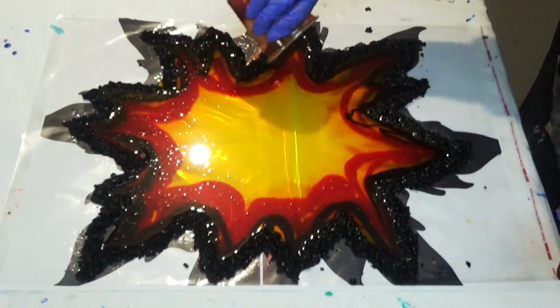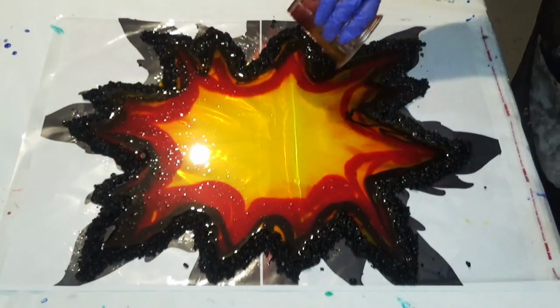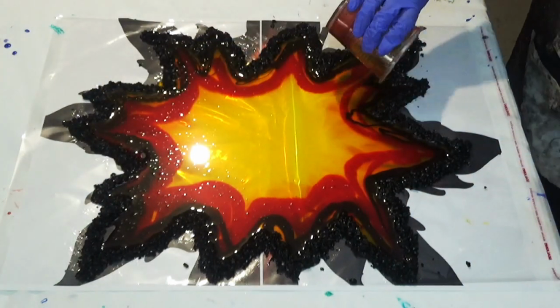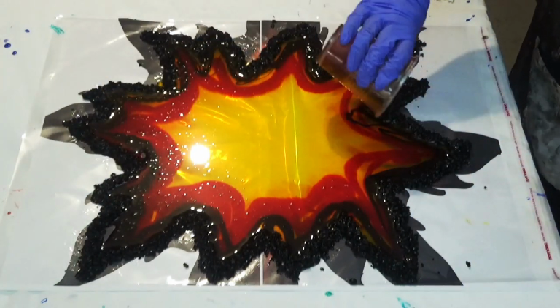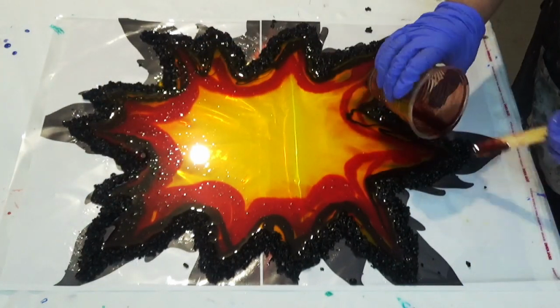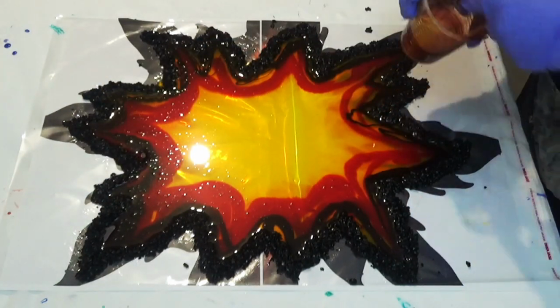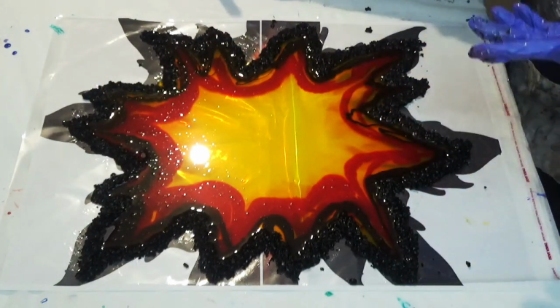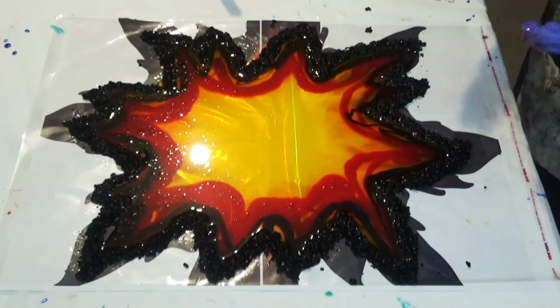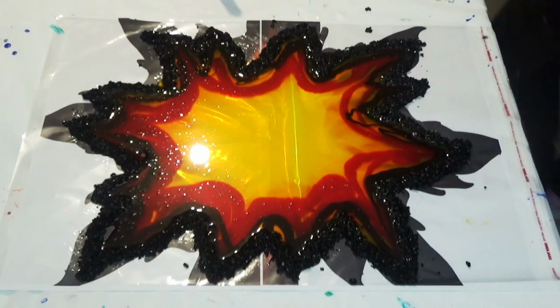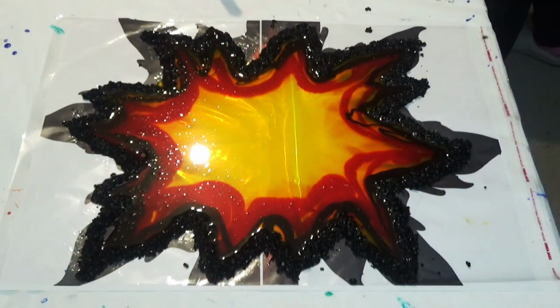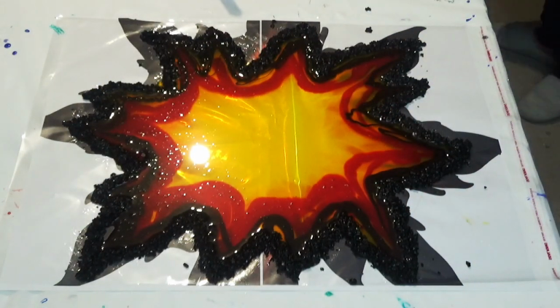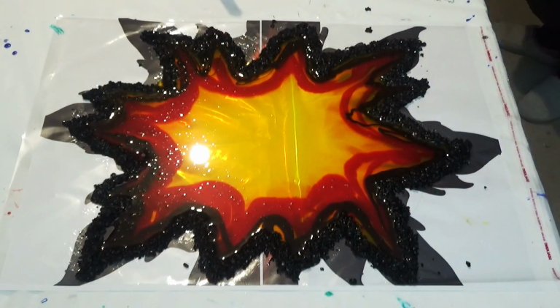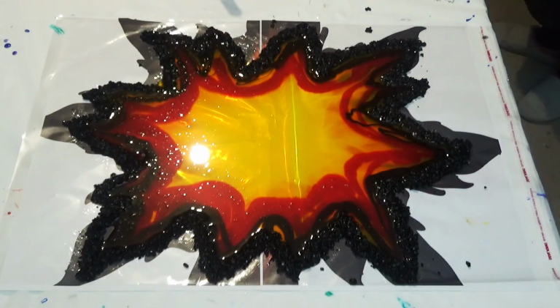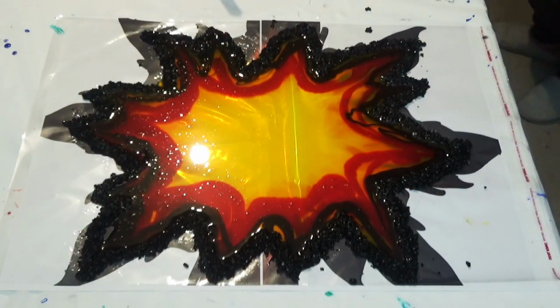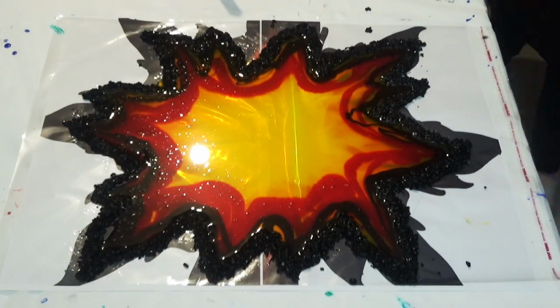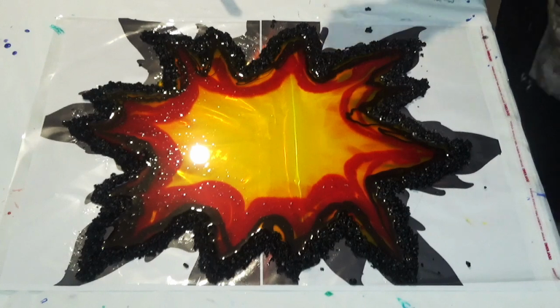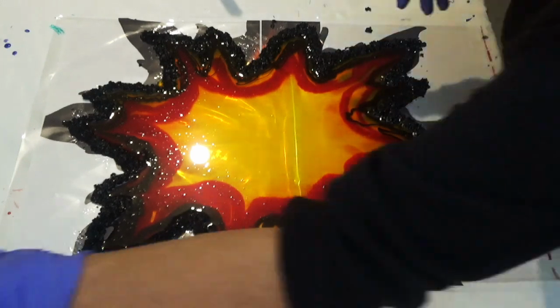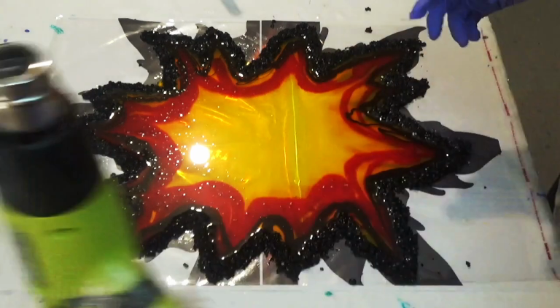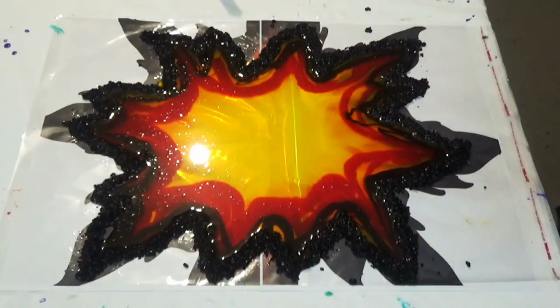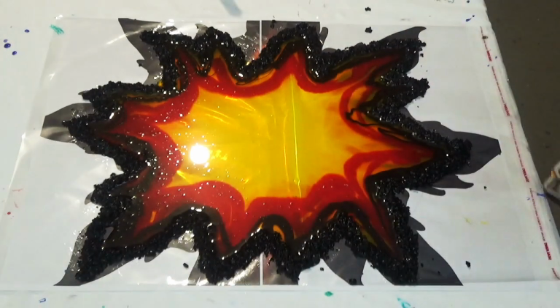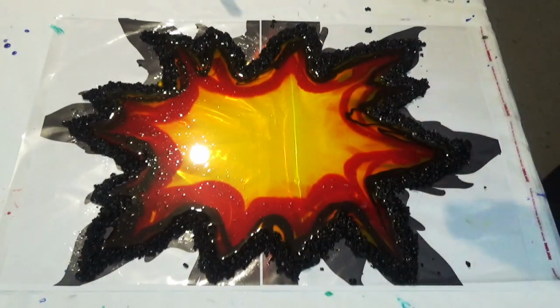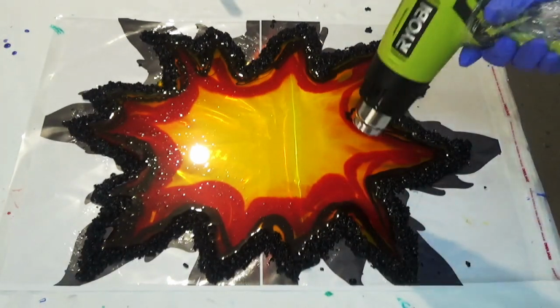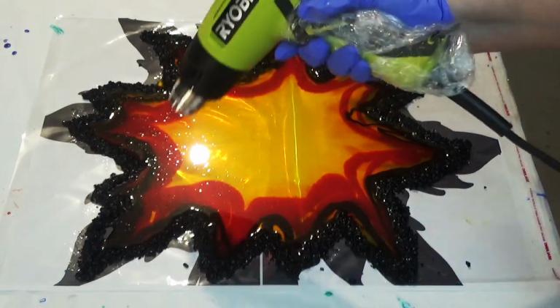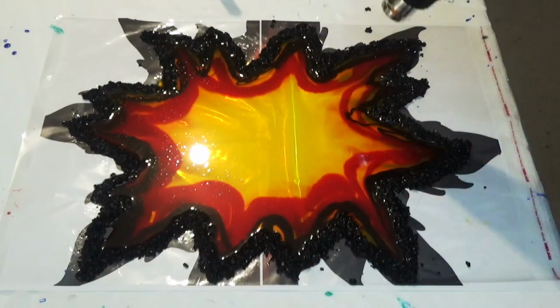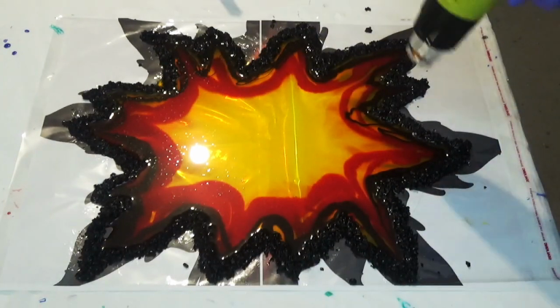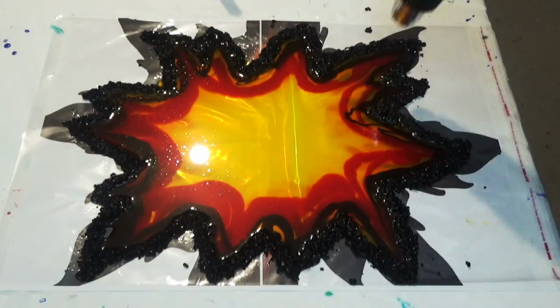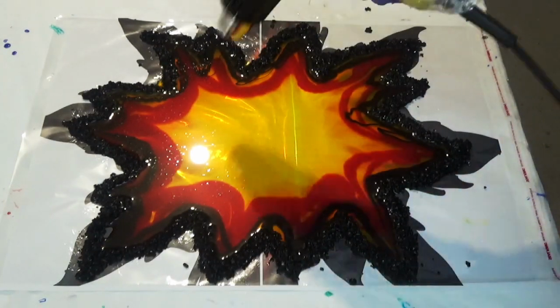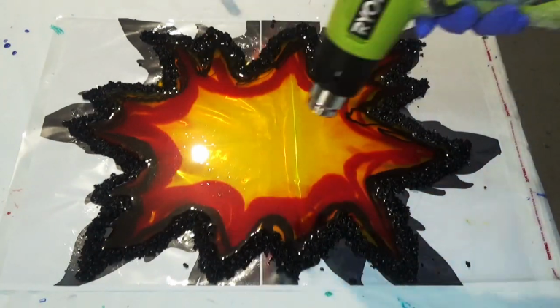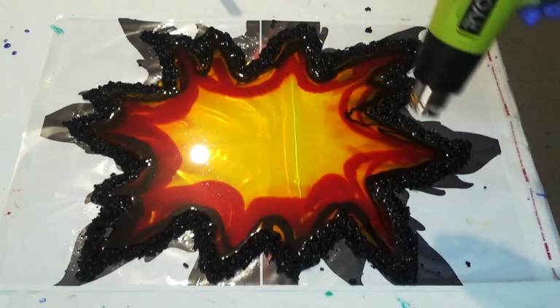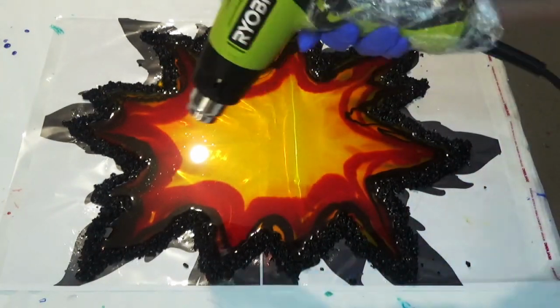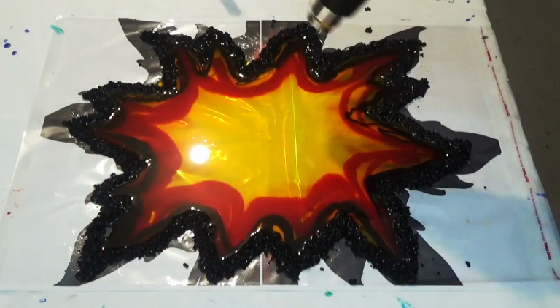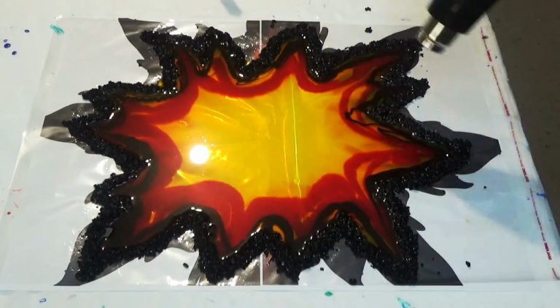Once you've poured your colours it's then time to leave this for about half an hour to cure up a little bit before we move on to the next step of moving the resin.